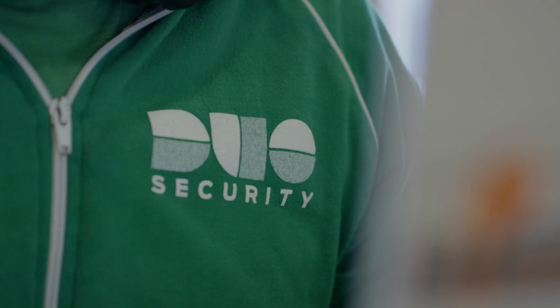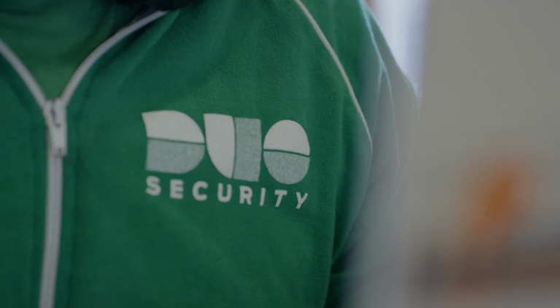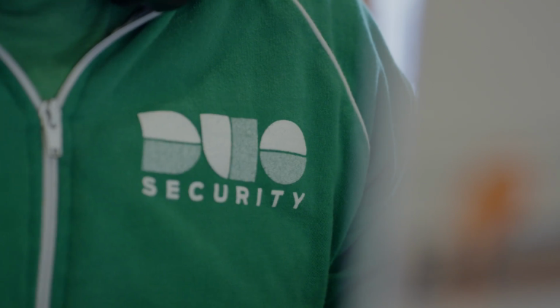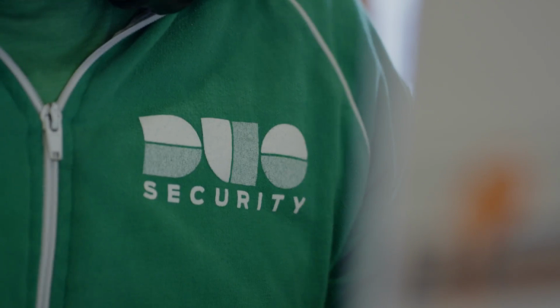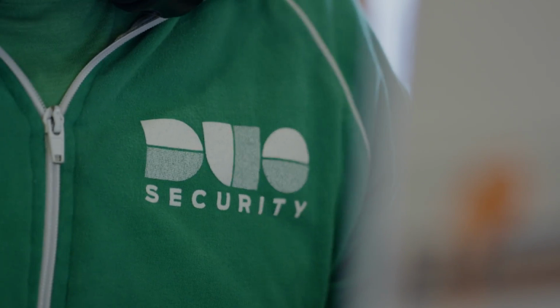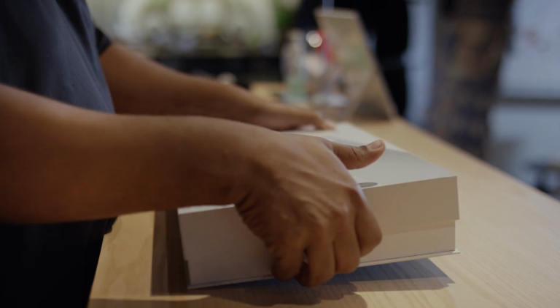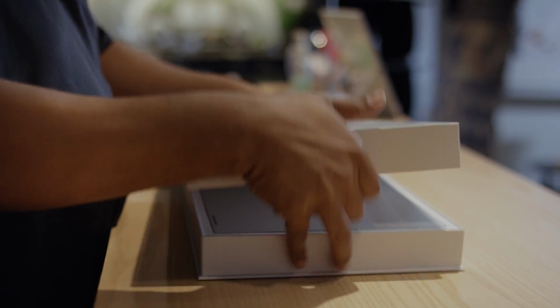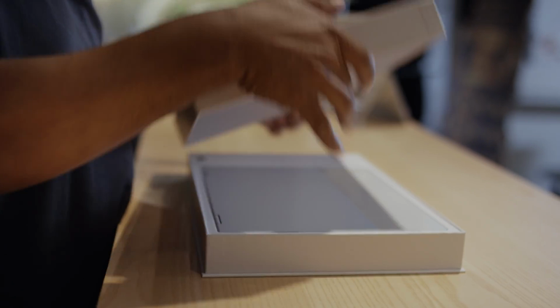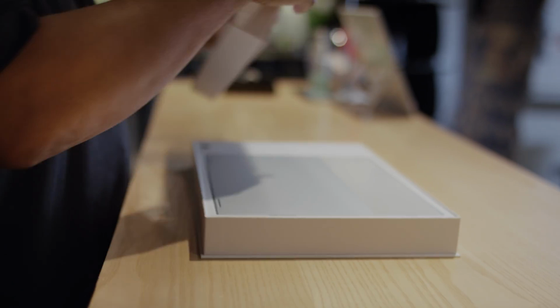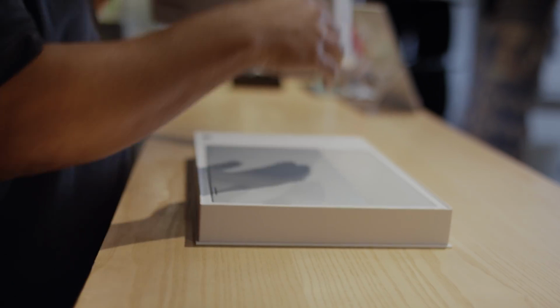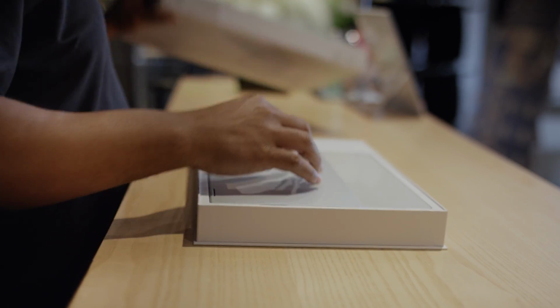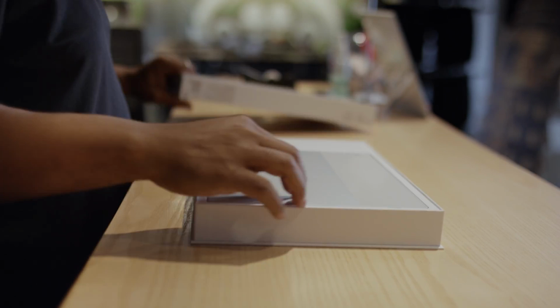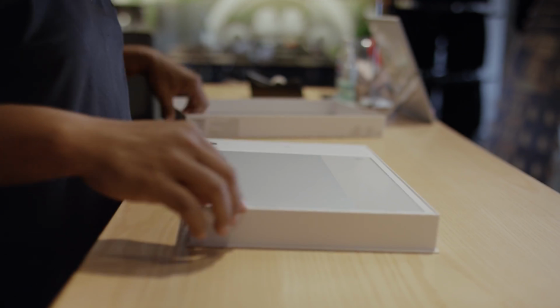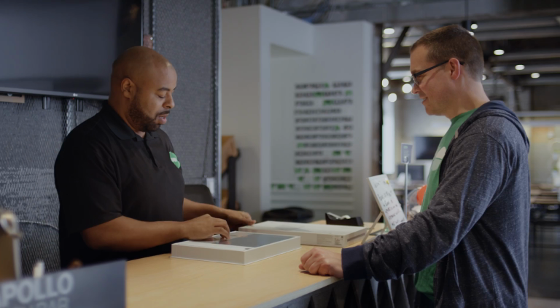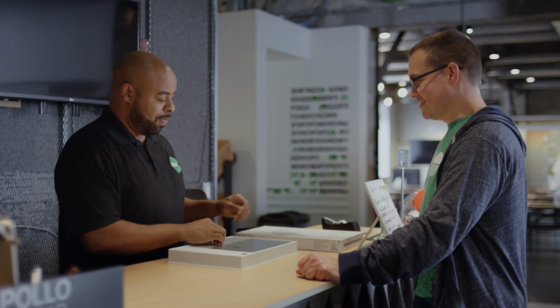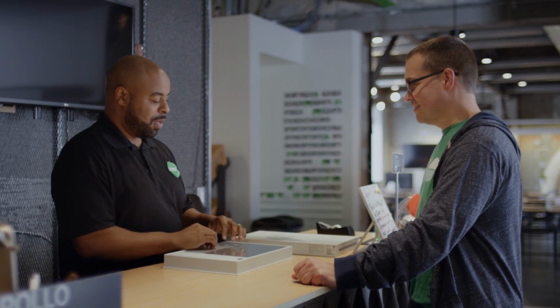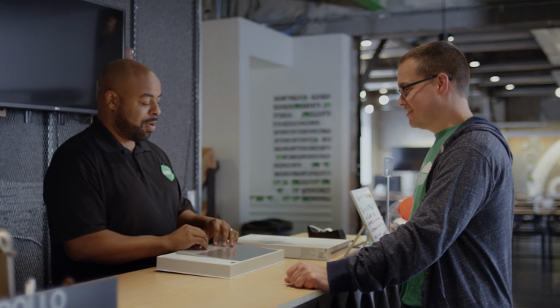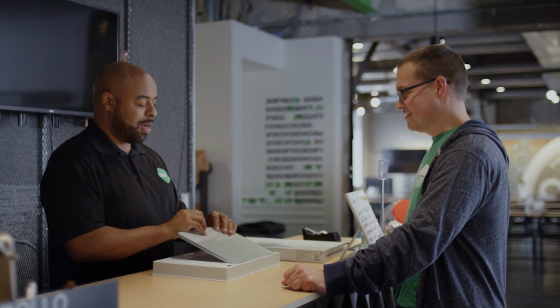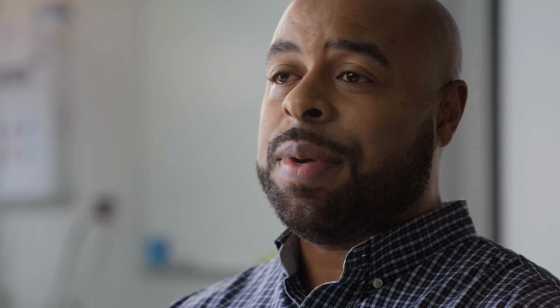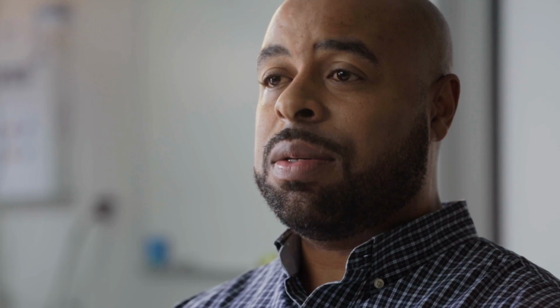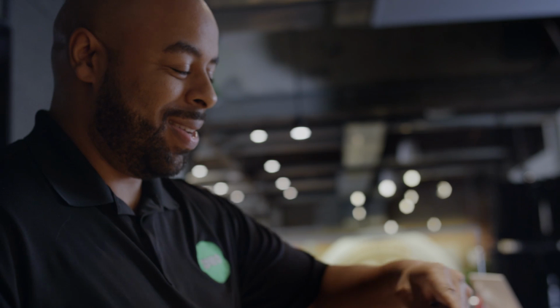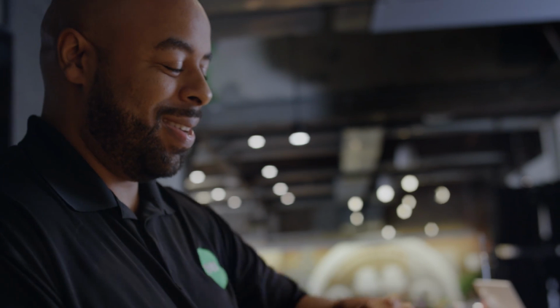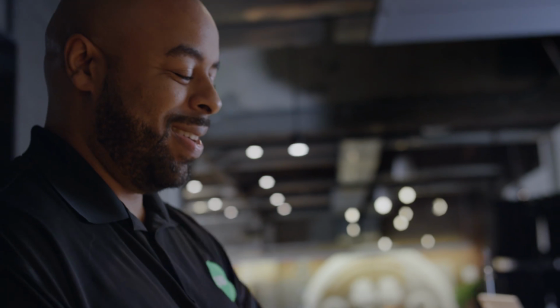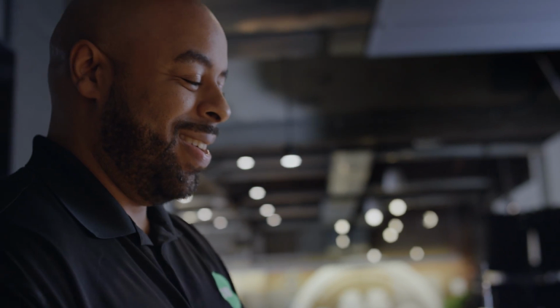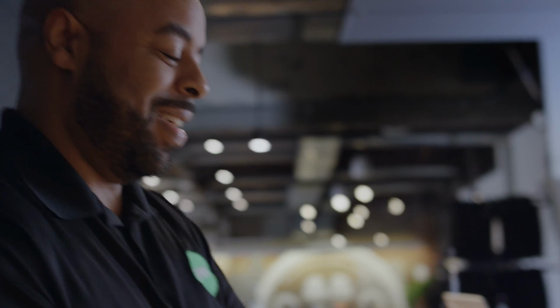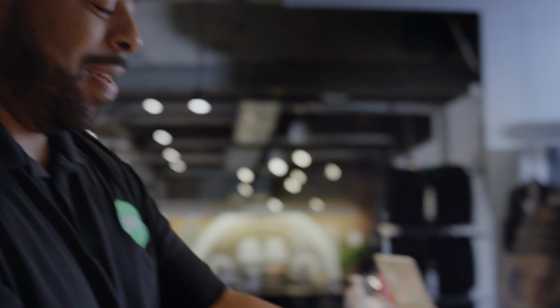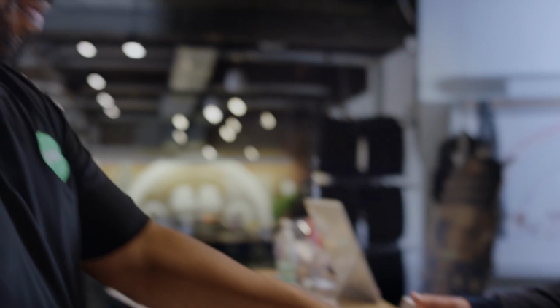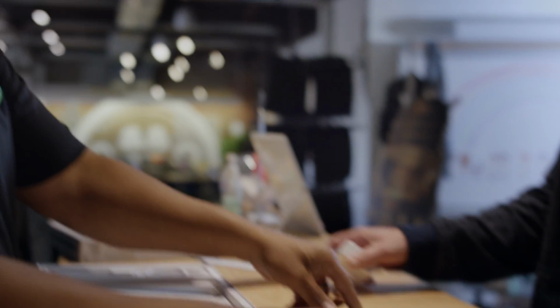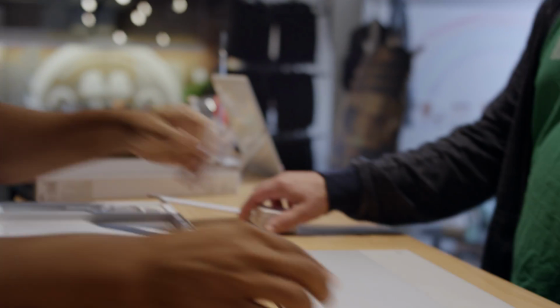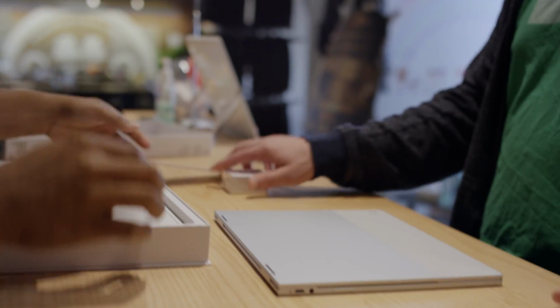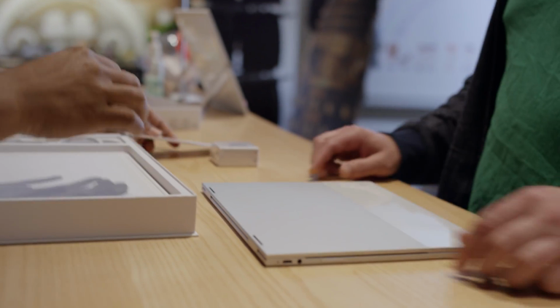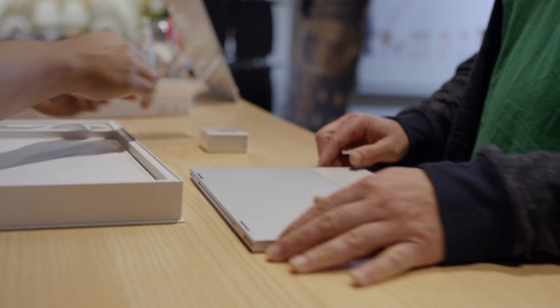Using Chromebooks has really reduced our support cost. I can just take it out of the box and it's ready to go in 25 minutes, compared to other platforms which take two to three hours.